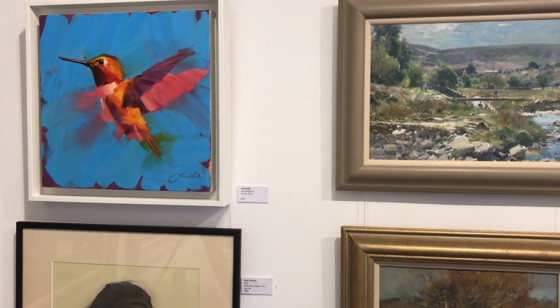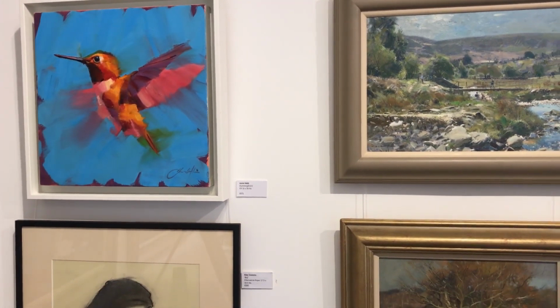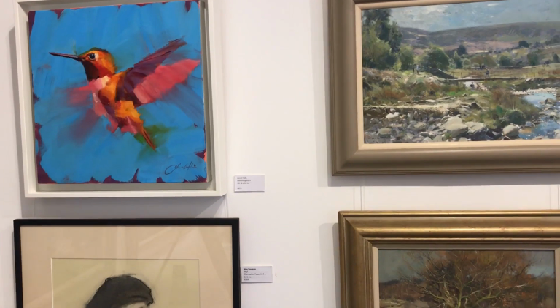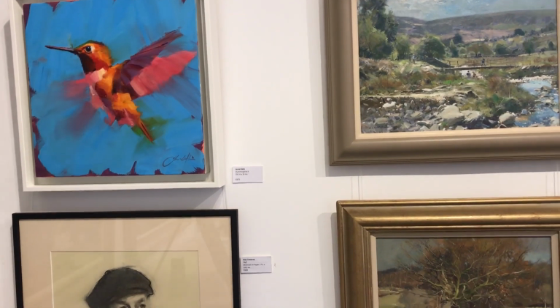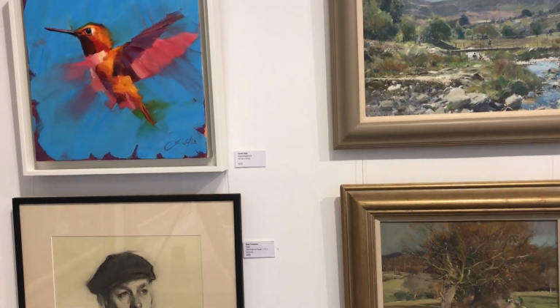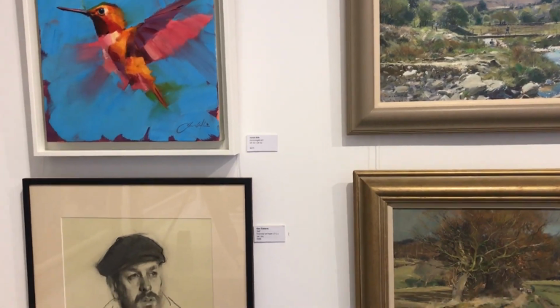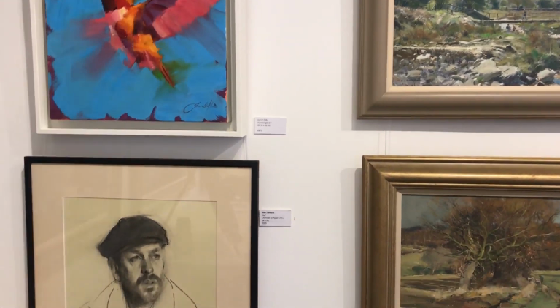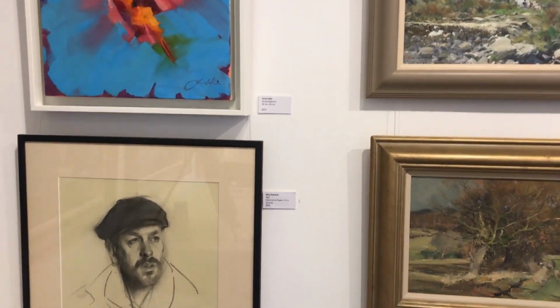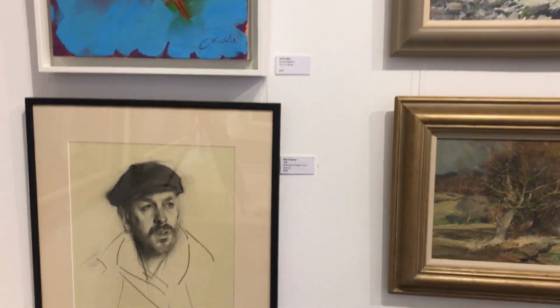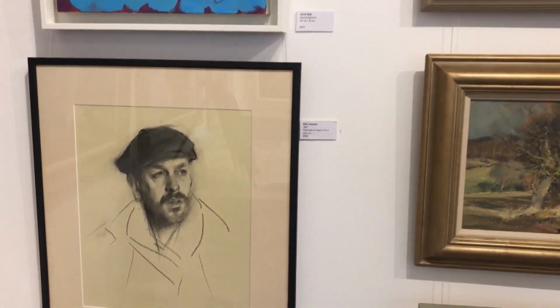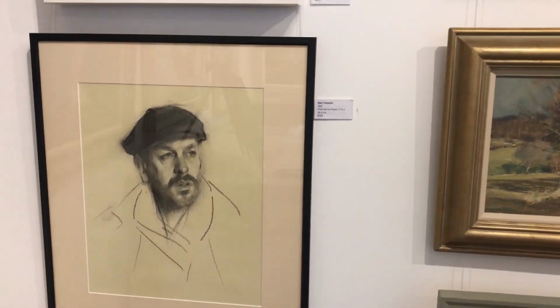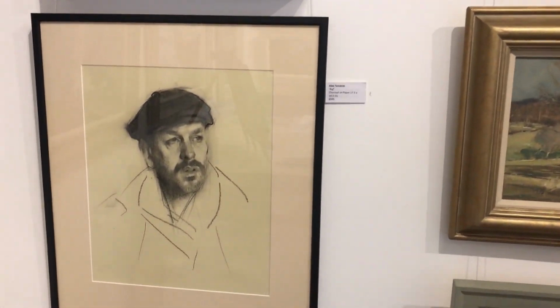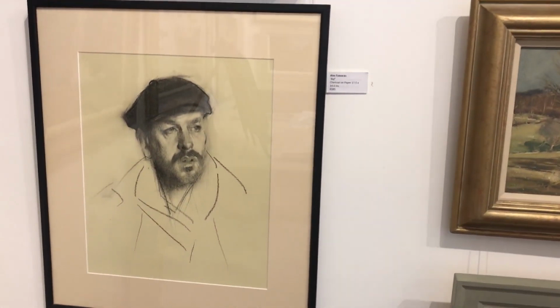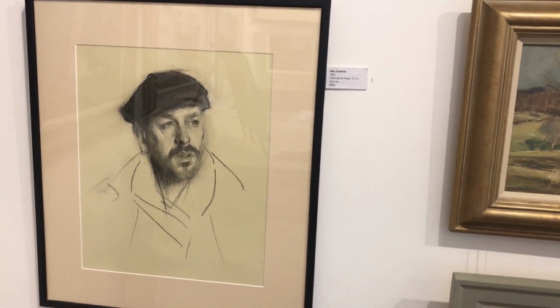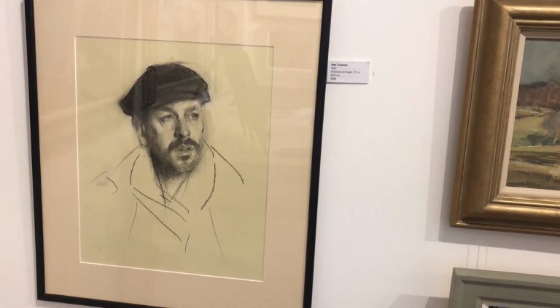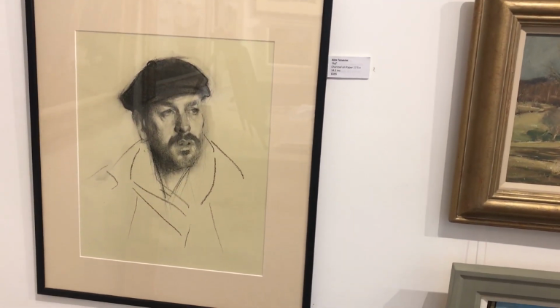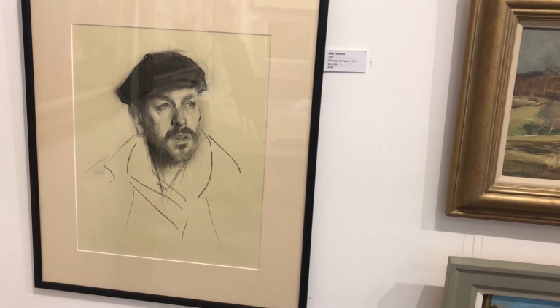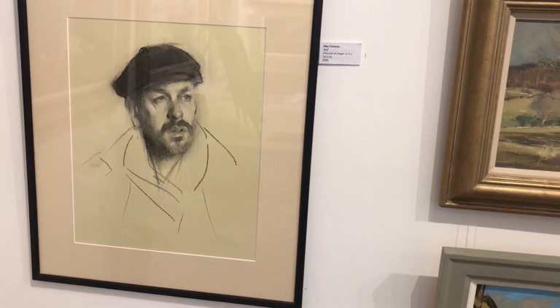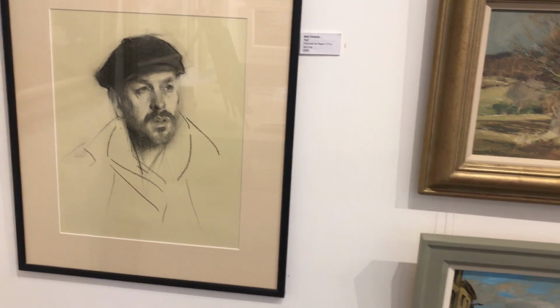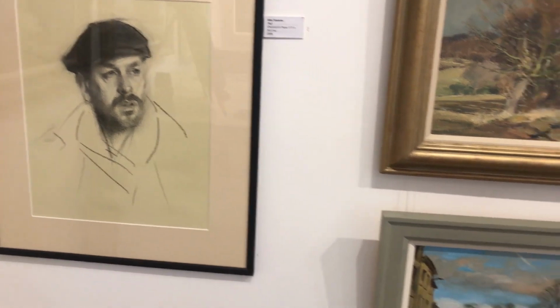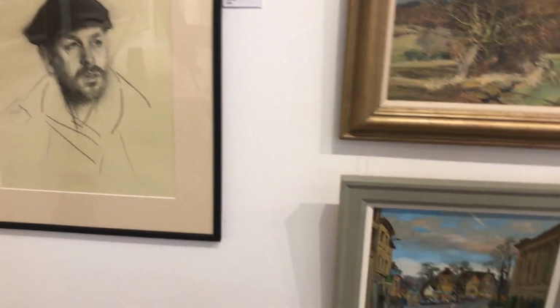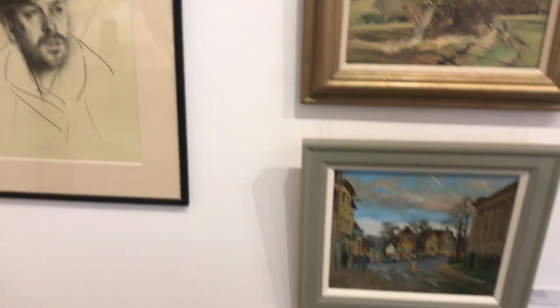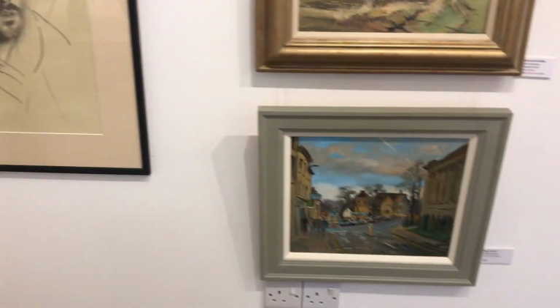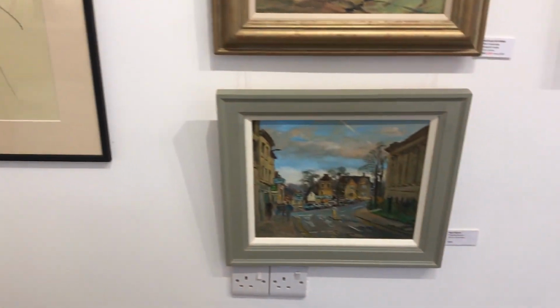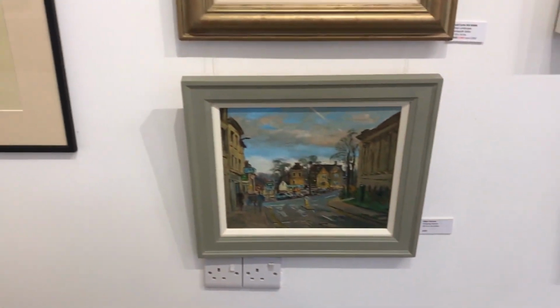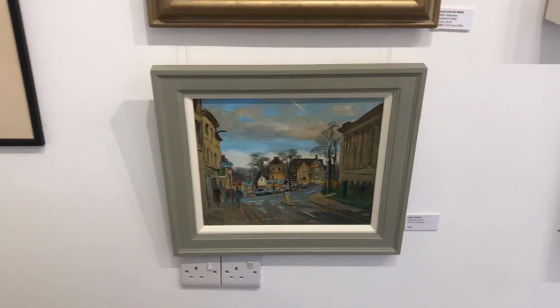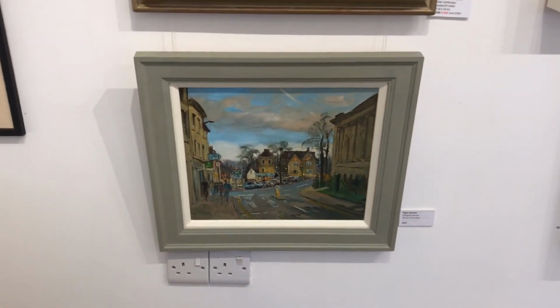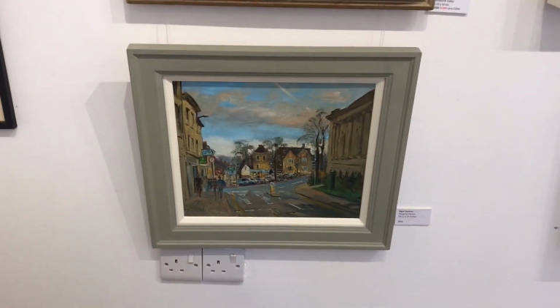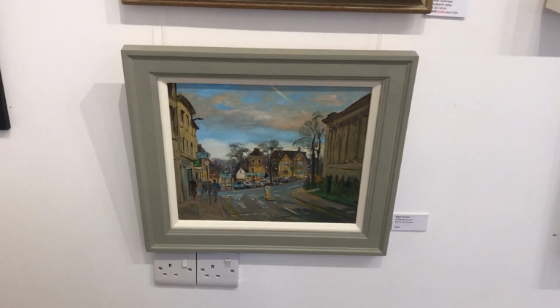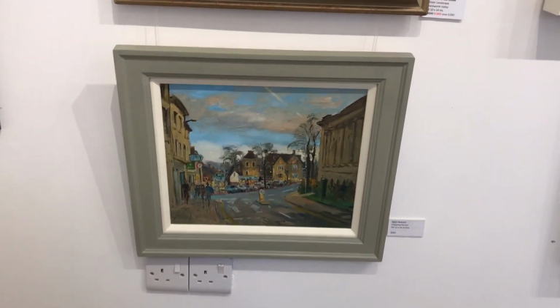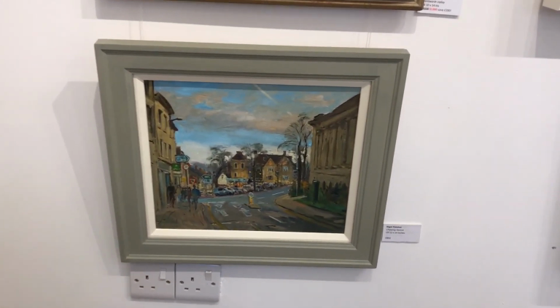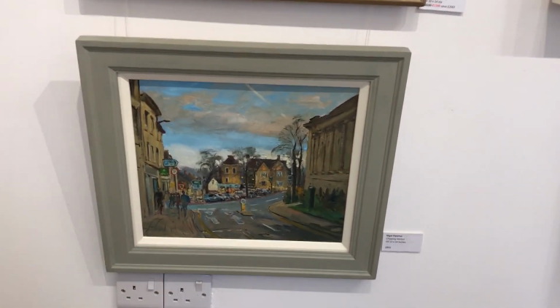Over on the big side wall there are some more David Curtis oils, and that hummingbird is by Jamalakeem - catches the movement brilliantly. Beneath that, a lovely charcoal study by Alex Javaris.